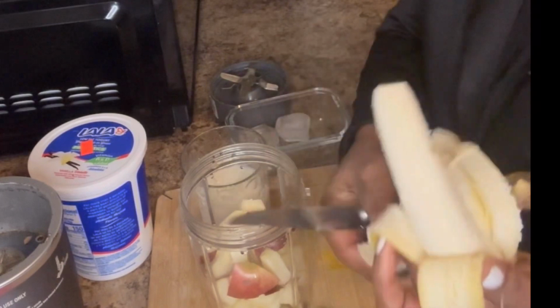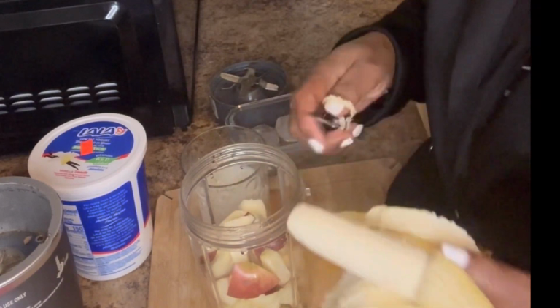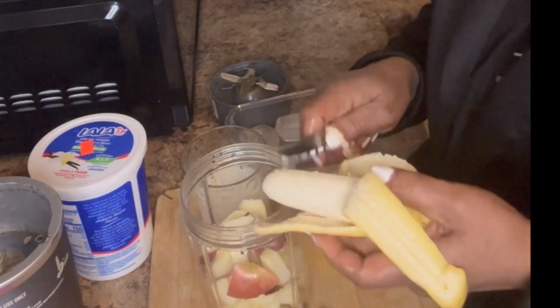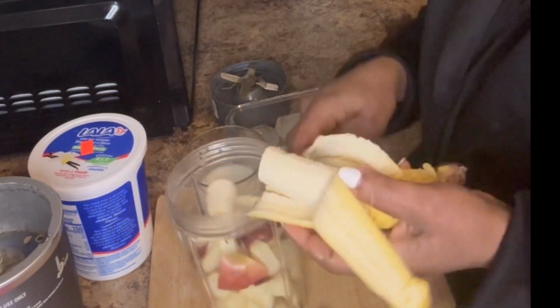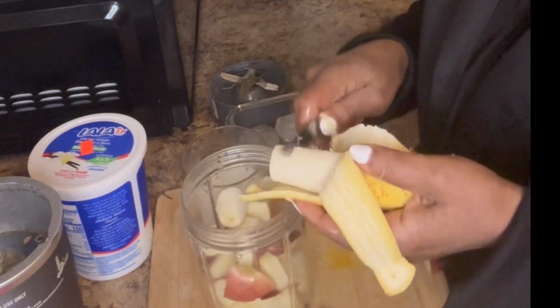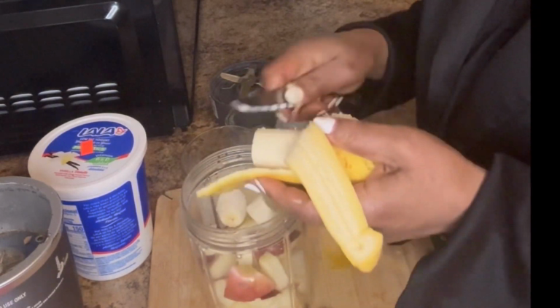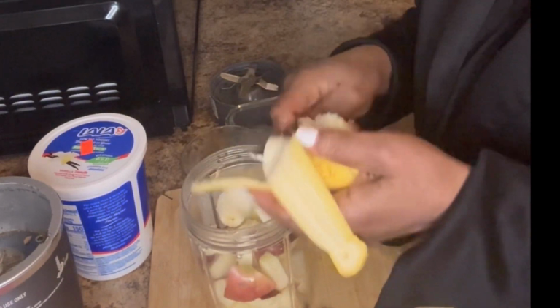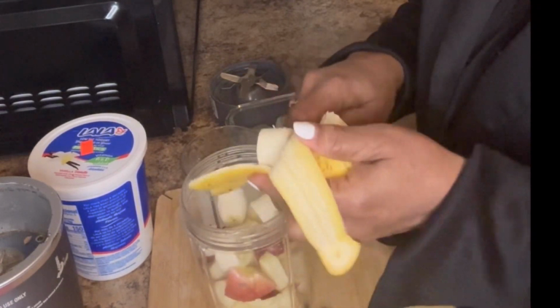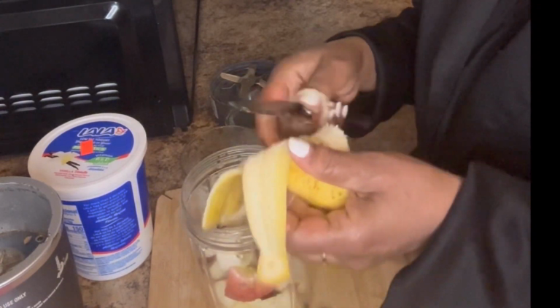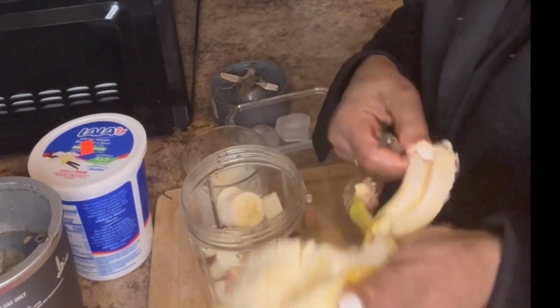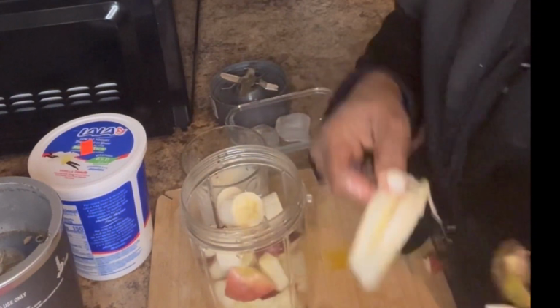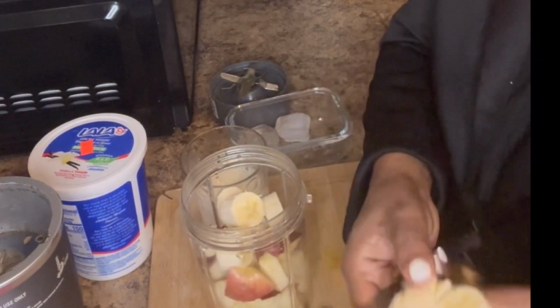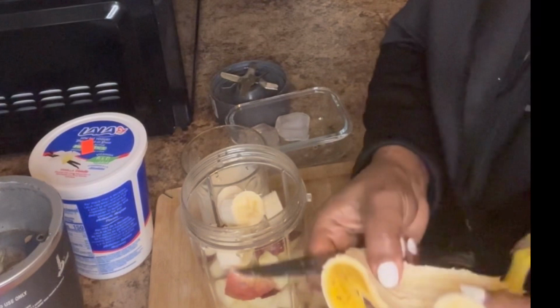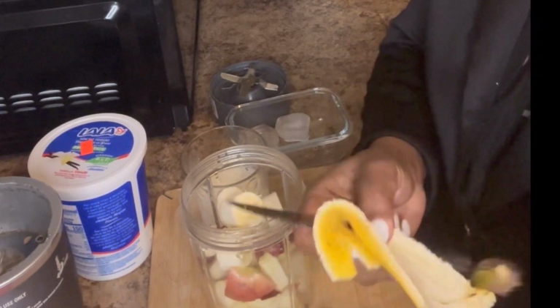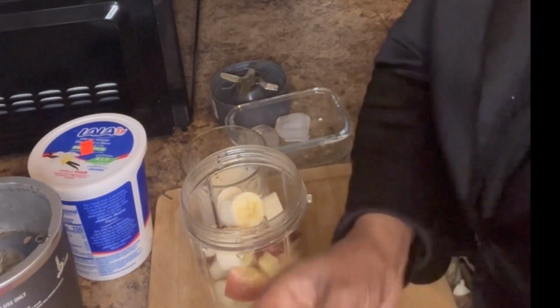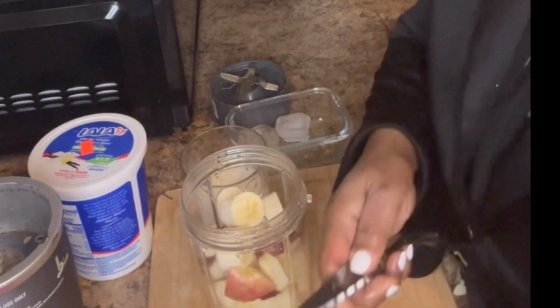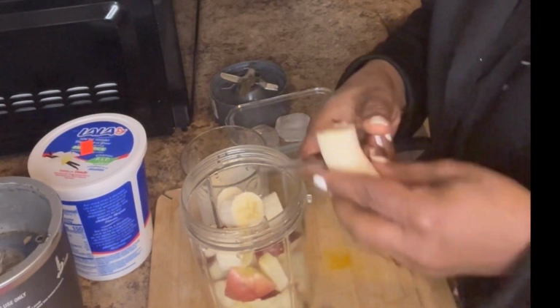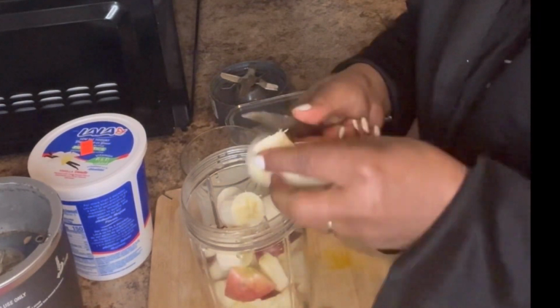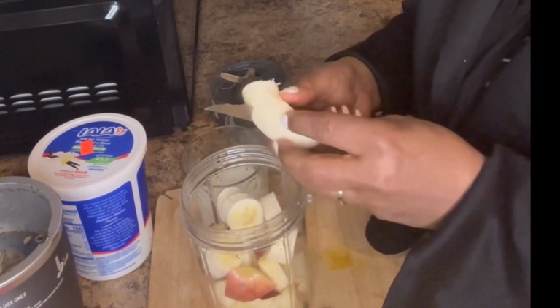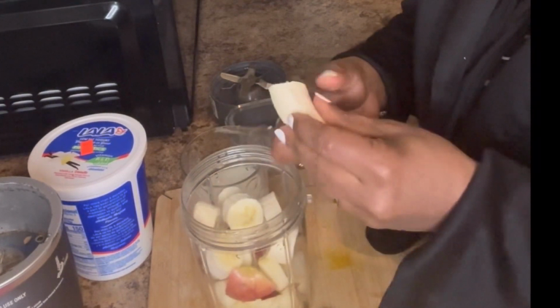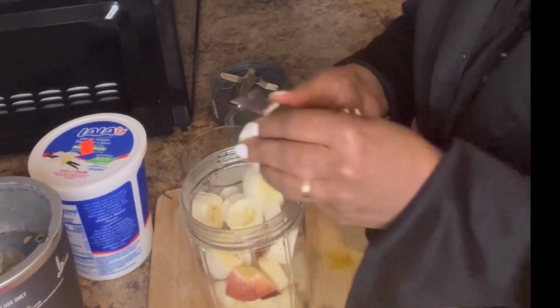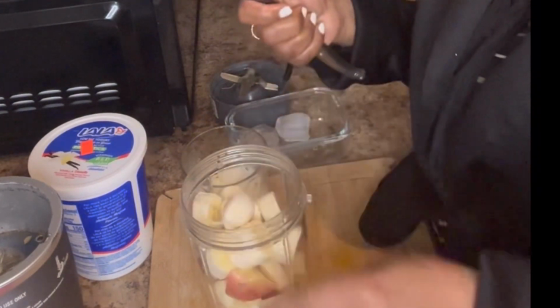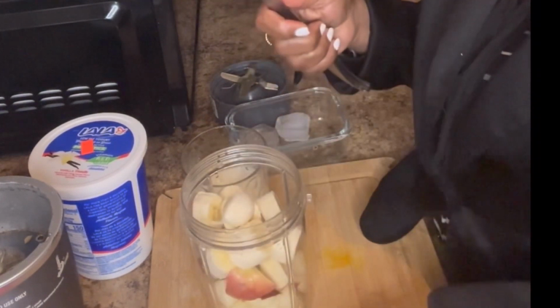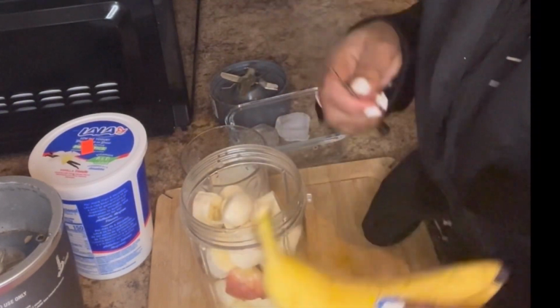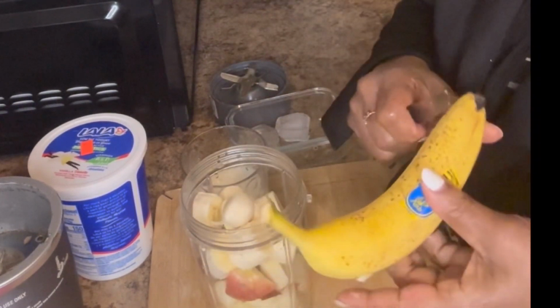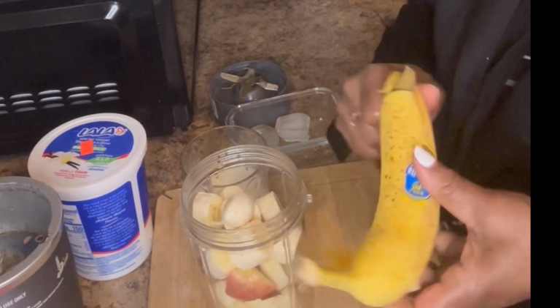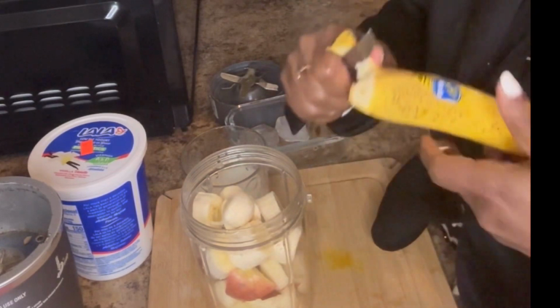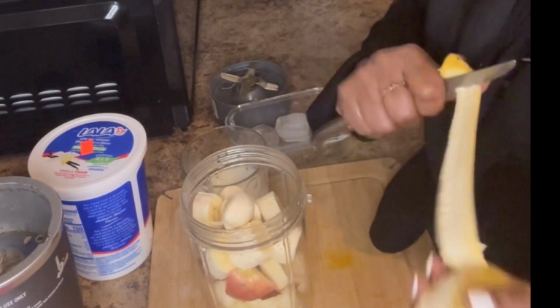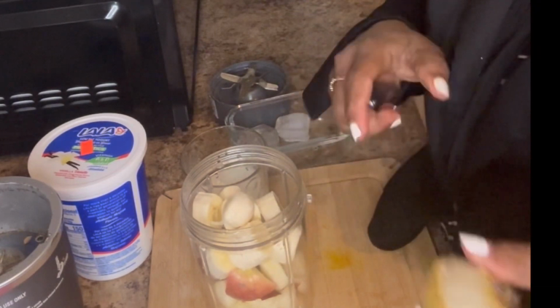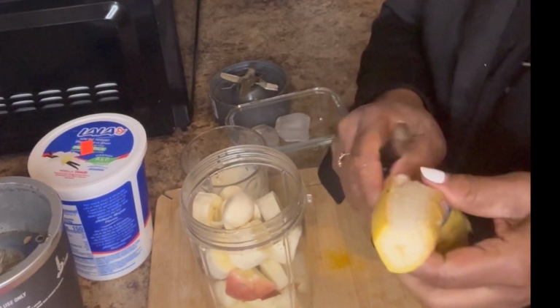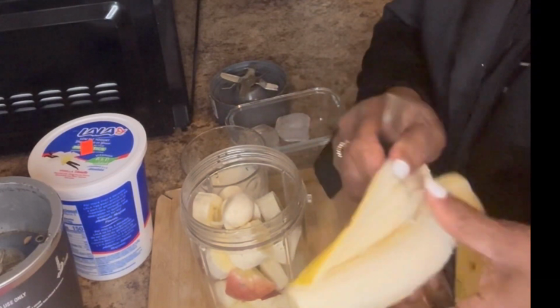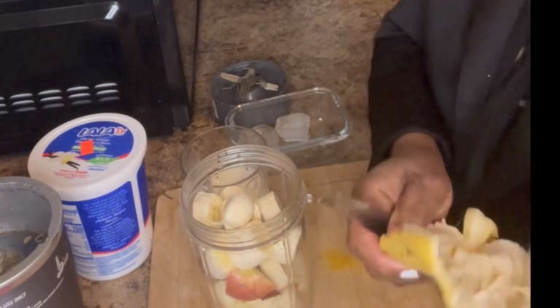Guys, you can always substitute the ingredients to make this a little bit of your choice. You don't have to use the same ingredients unless you want to have the same taste as what I'm making.